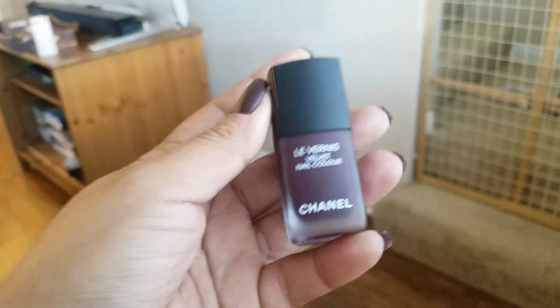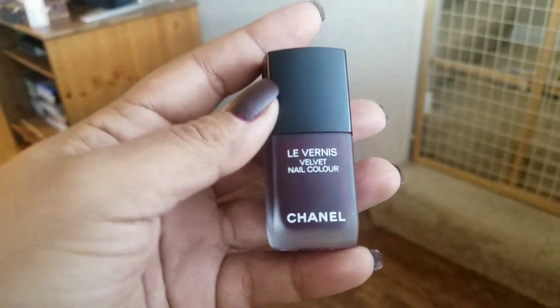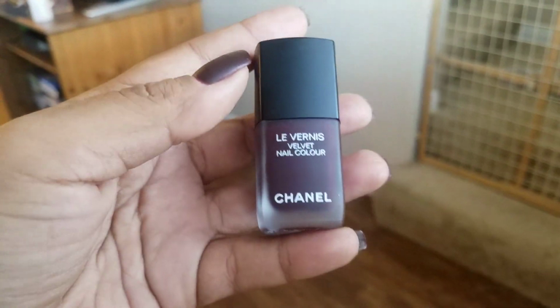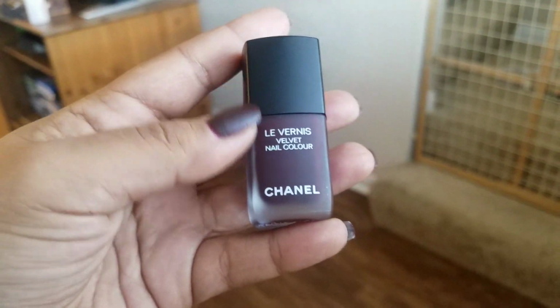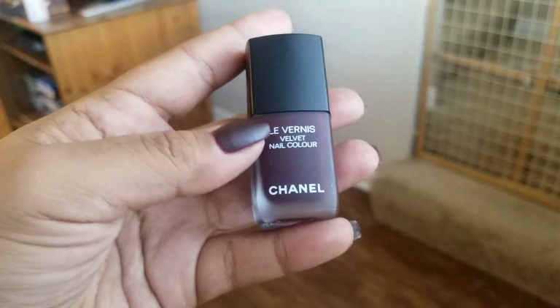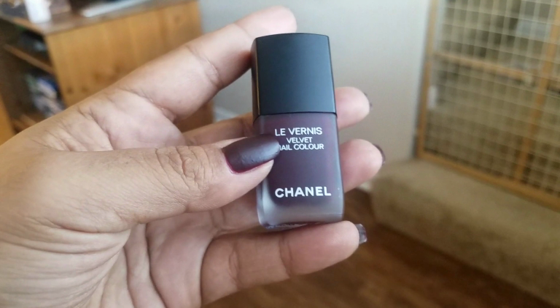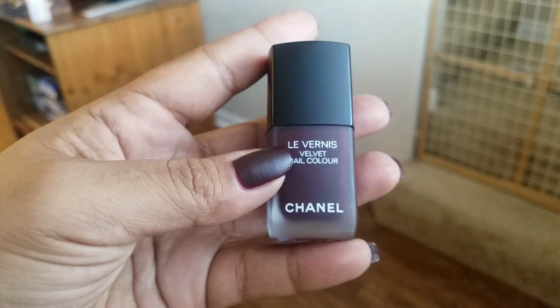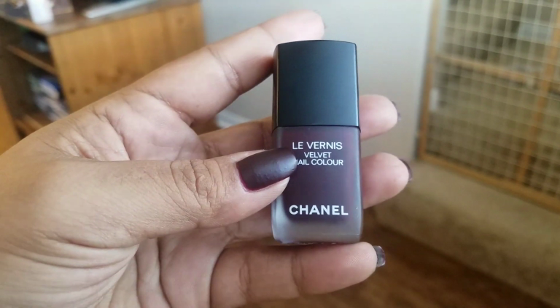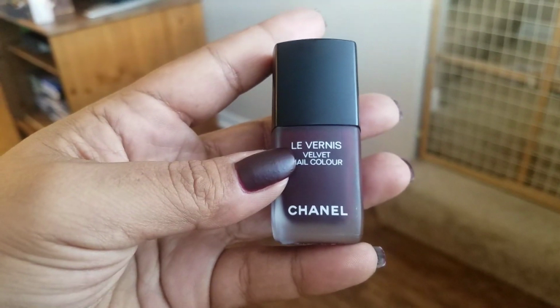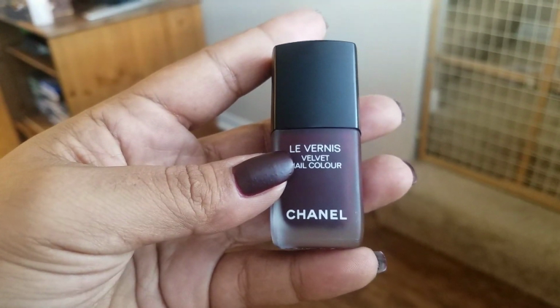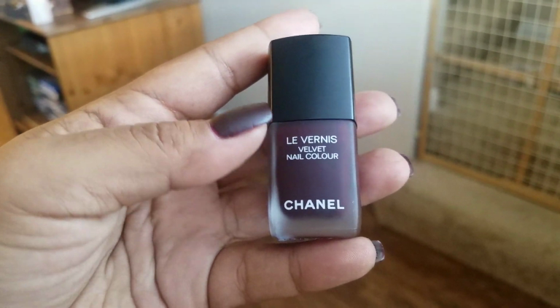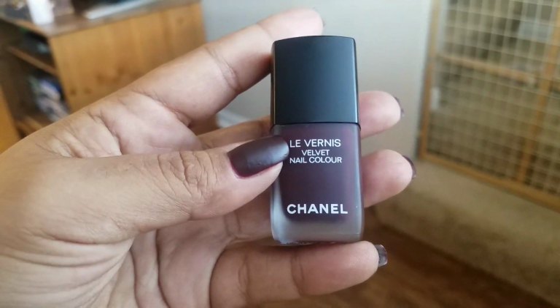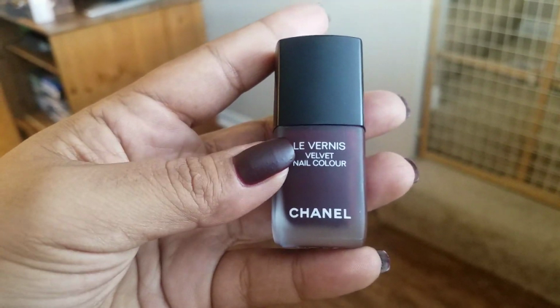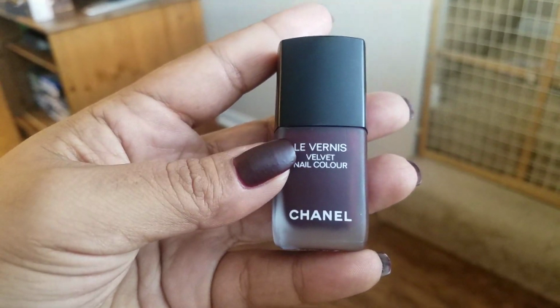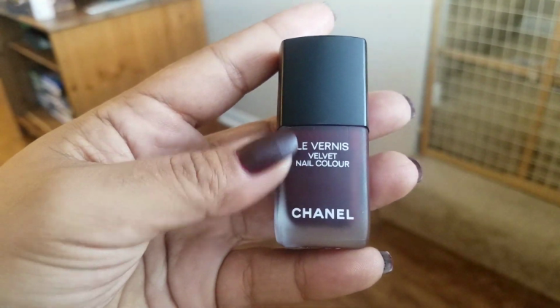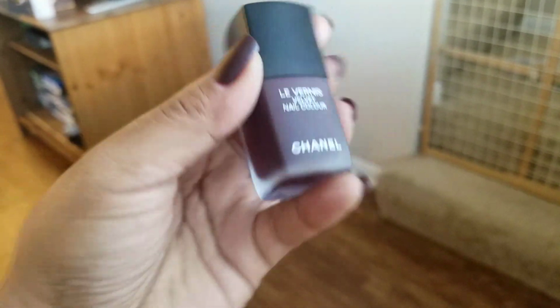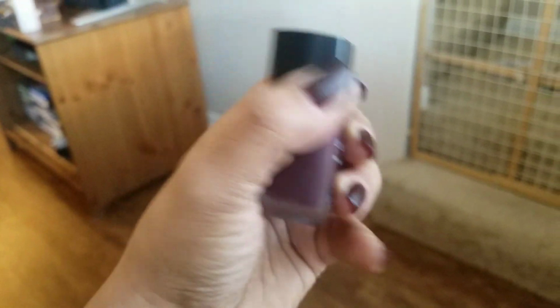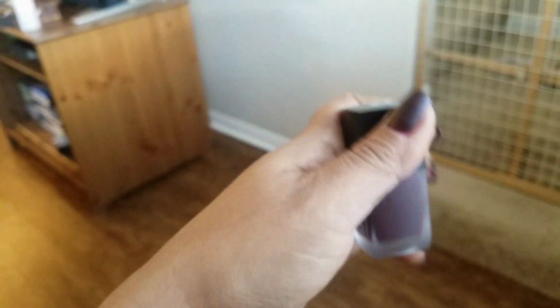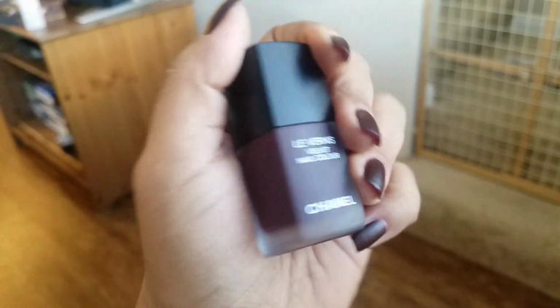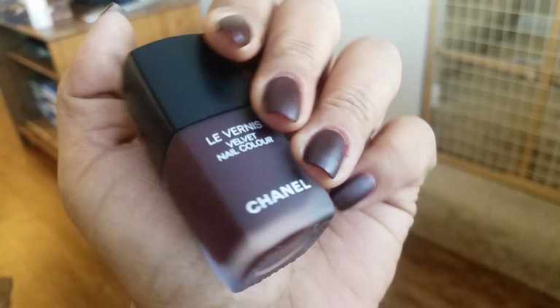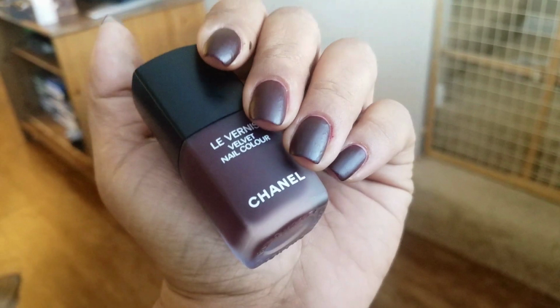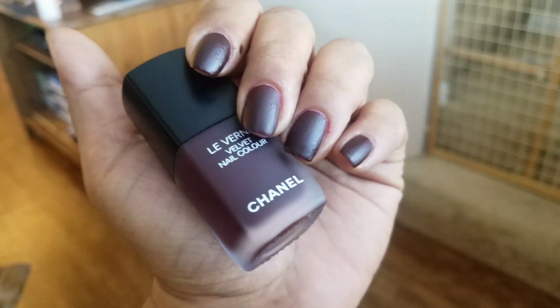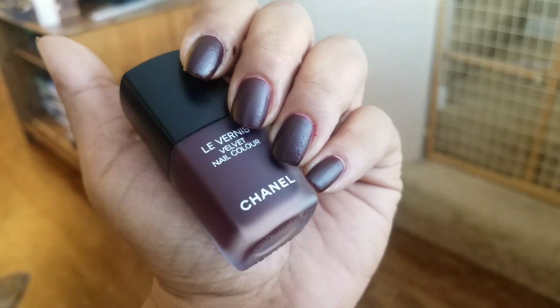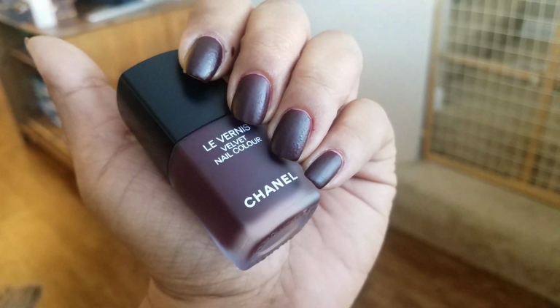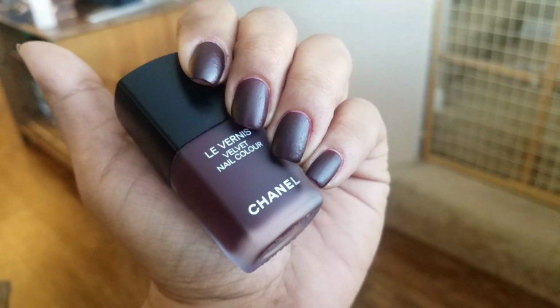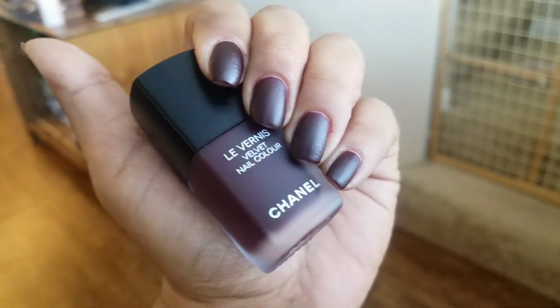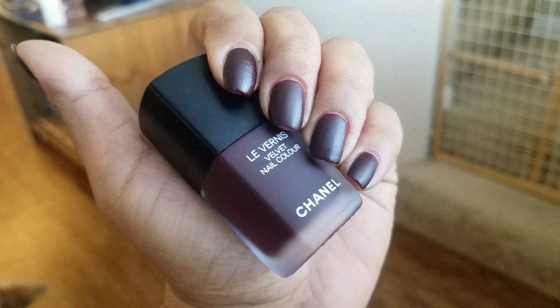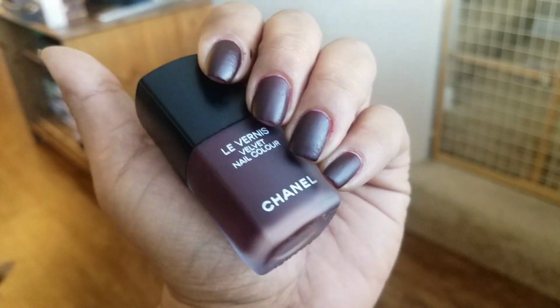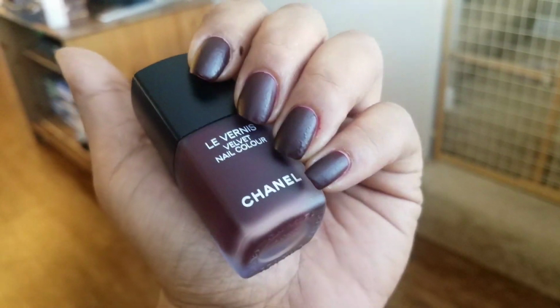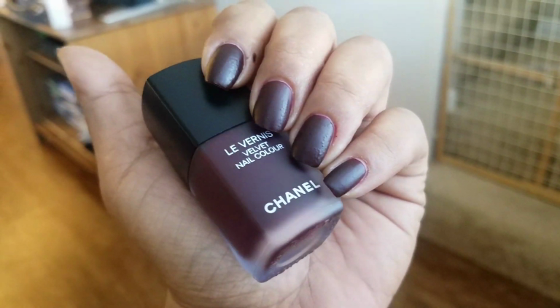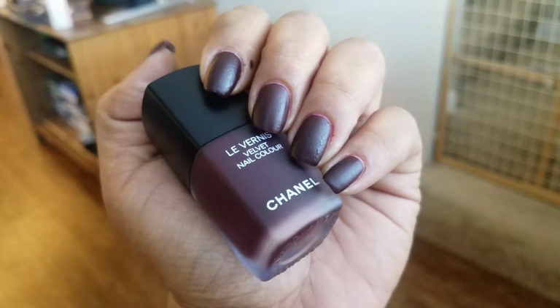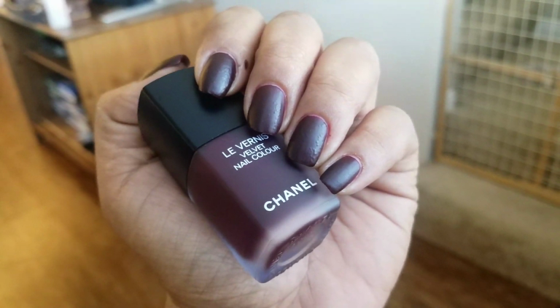This is part of a limited edition line, and it came out alongside the red one. I didn't end up picking up the red one — this one right here was the color that was most appealing to me.